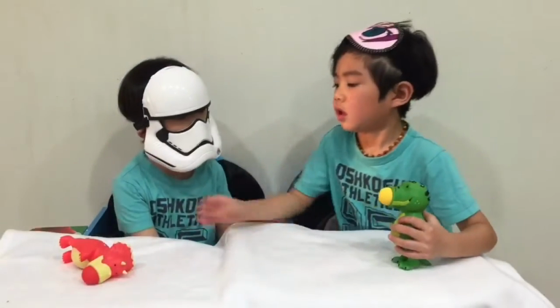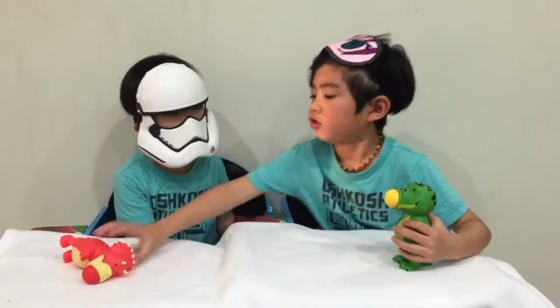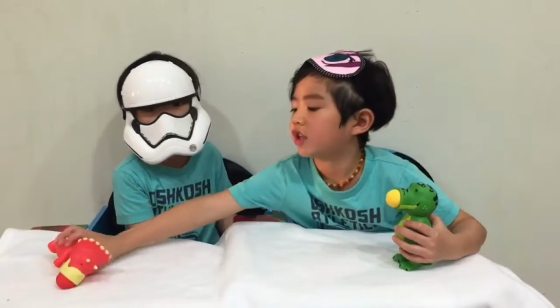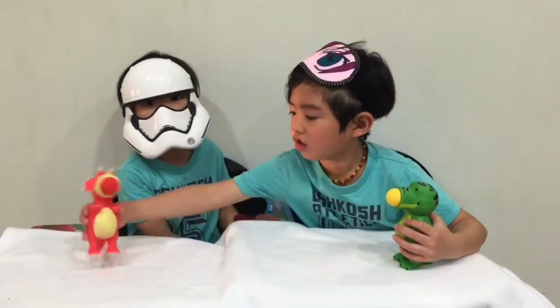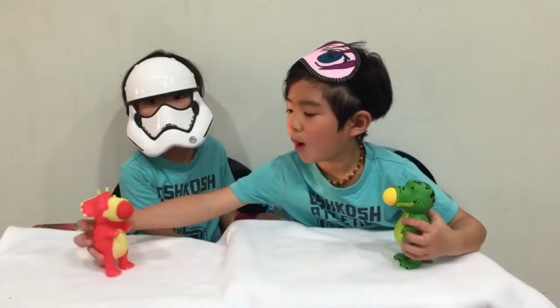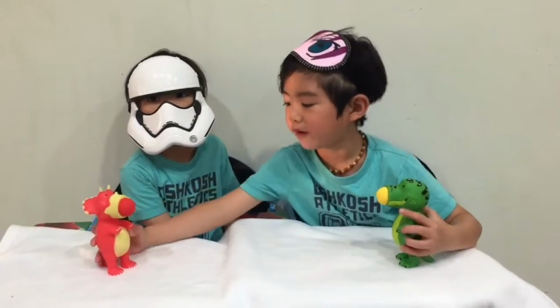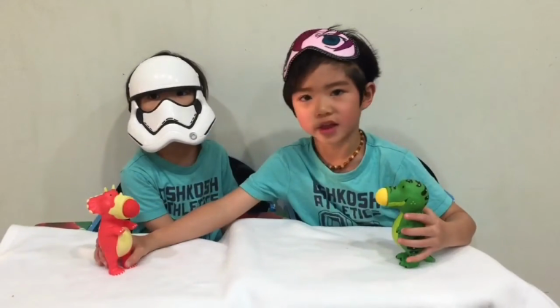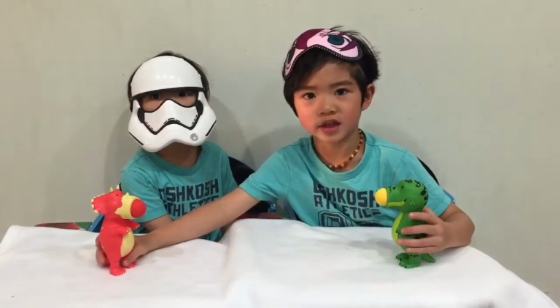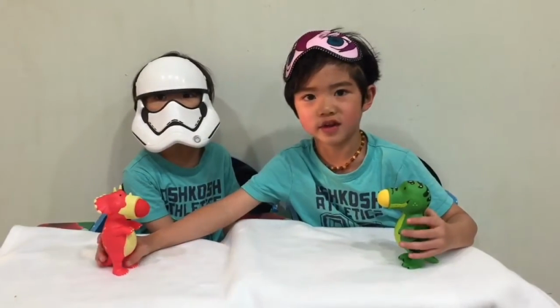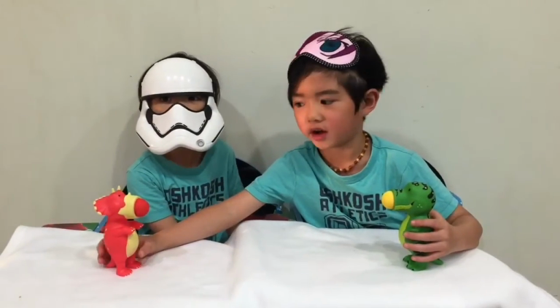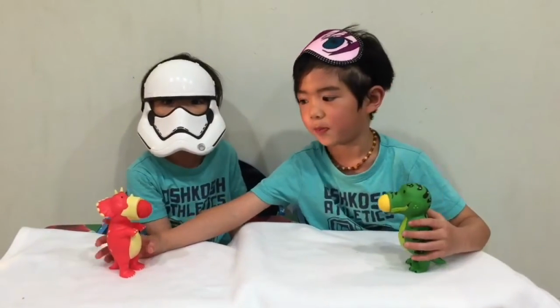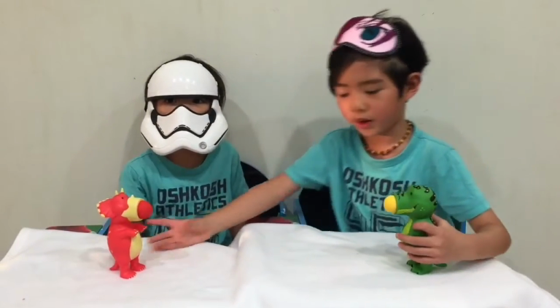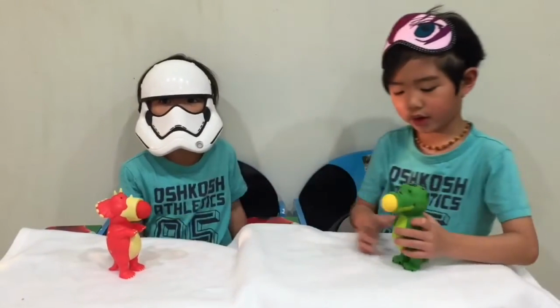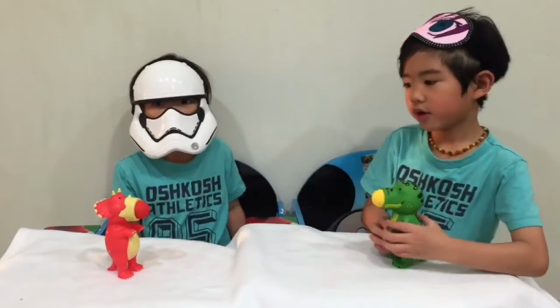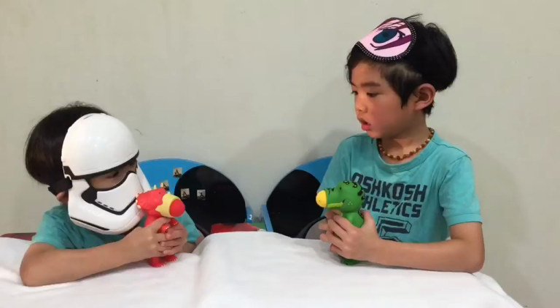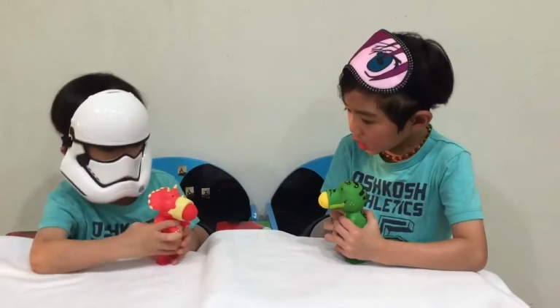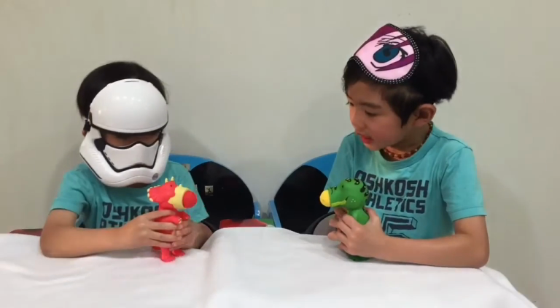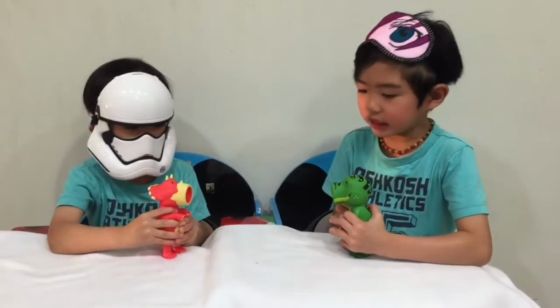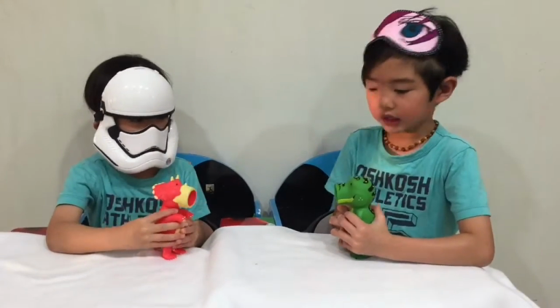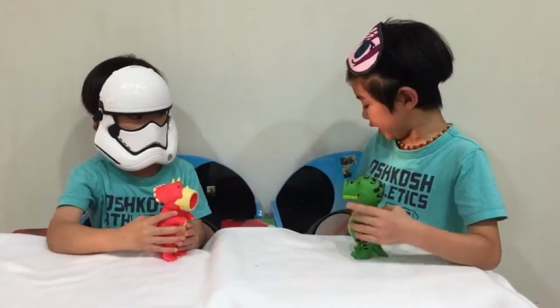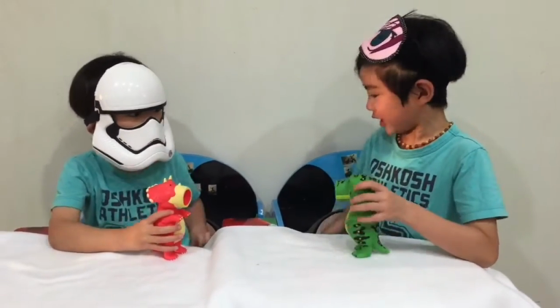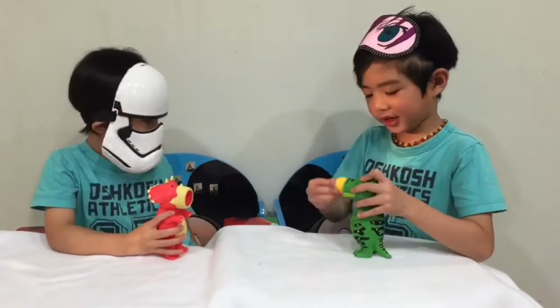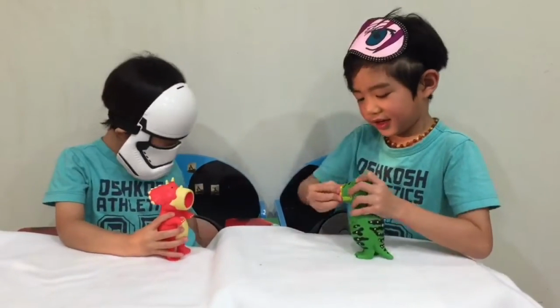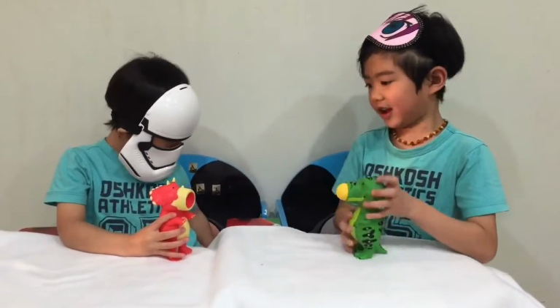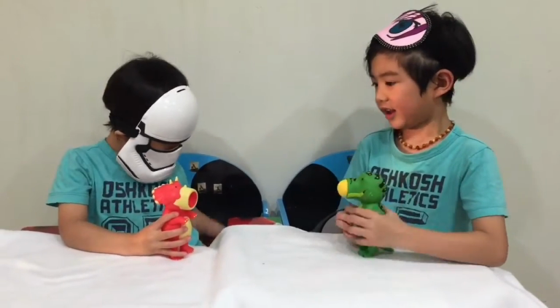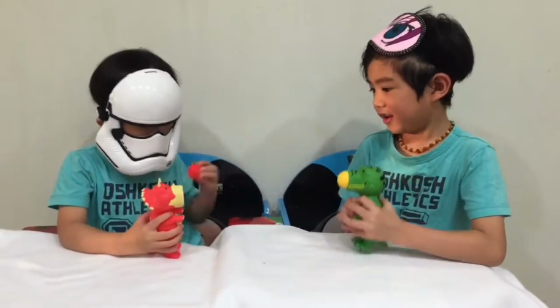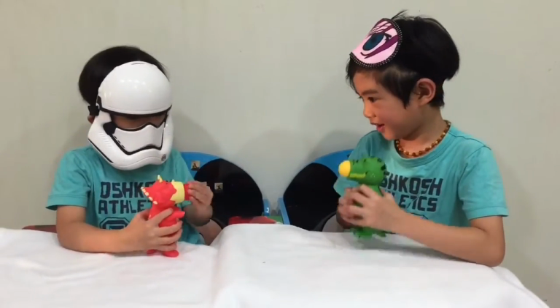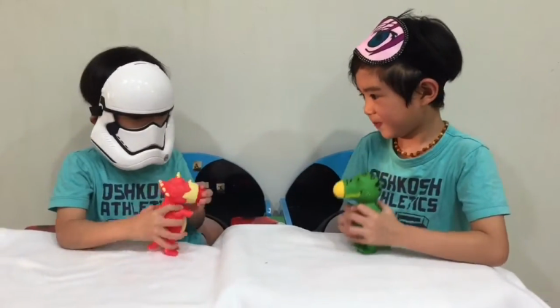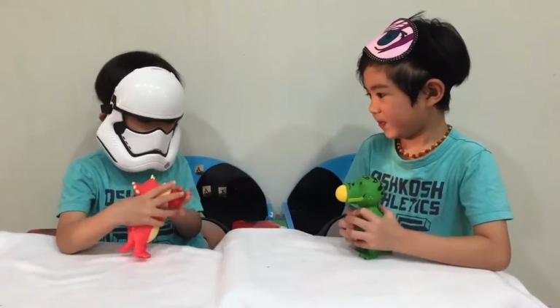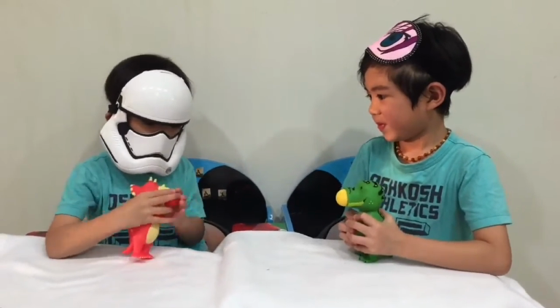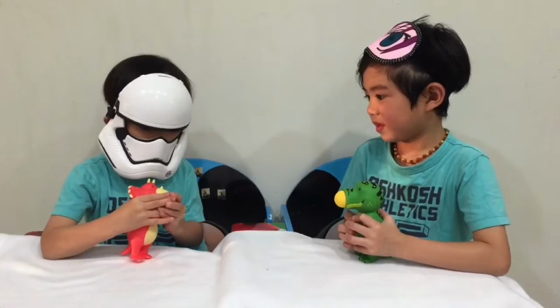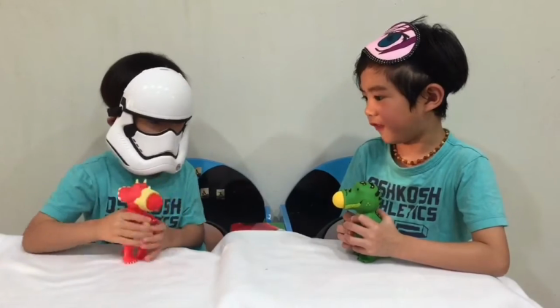Should I get a dog pop pop? Like the teeth? Fight!